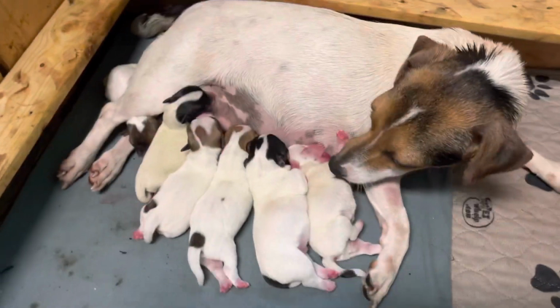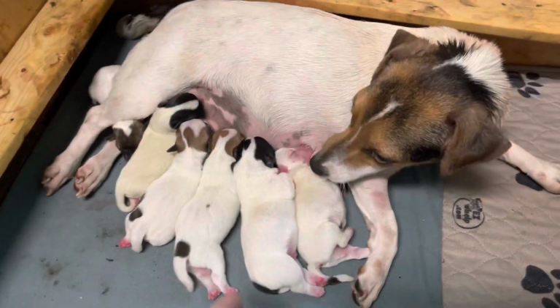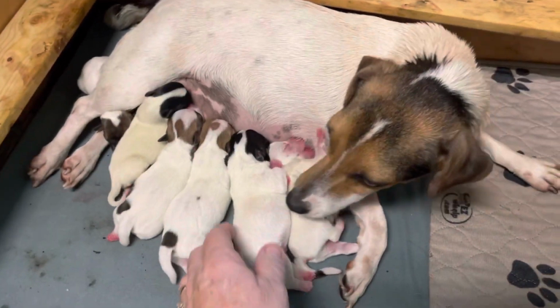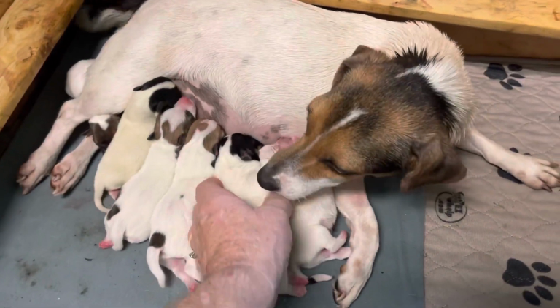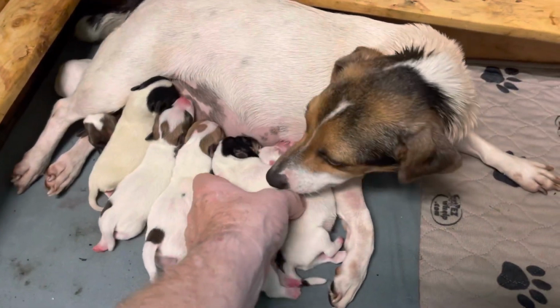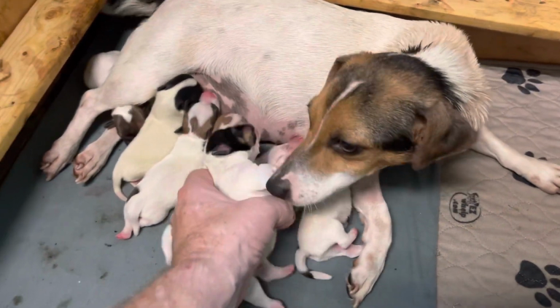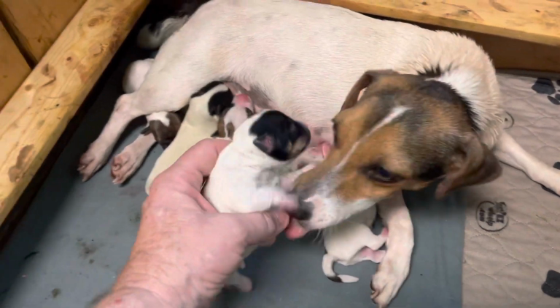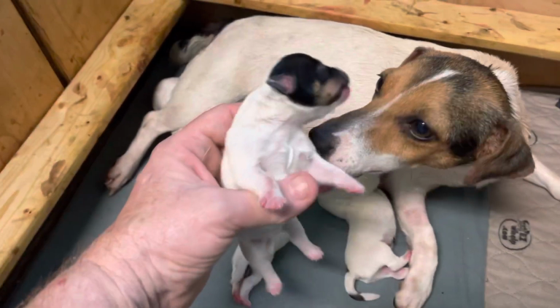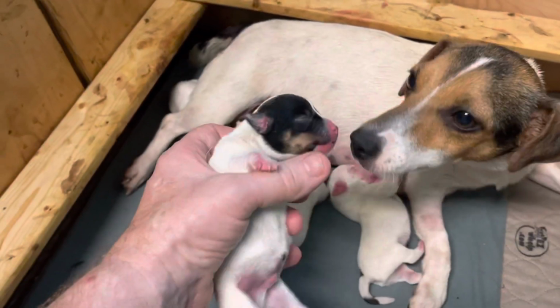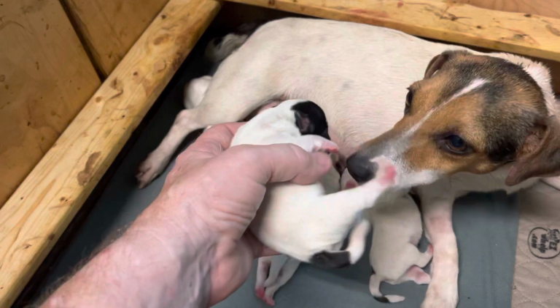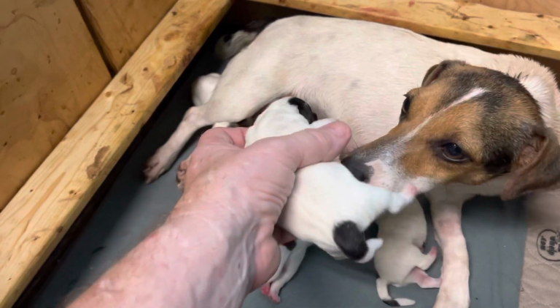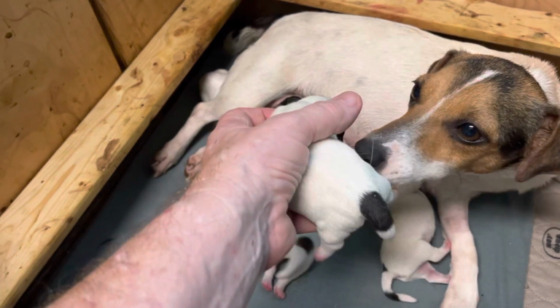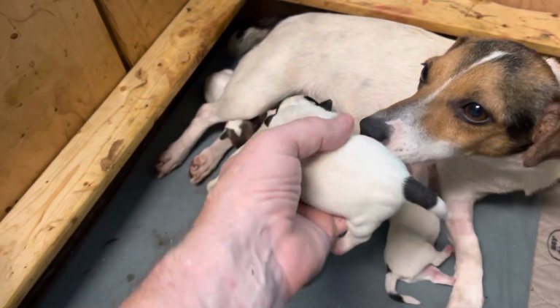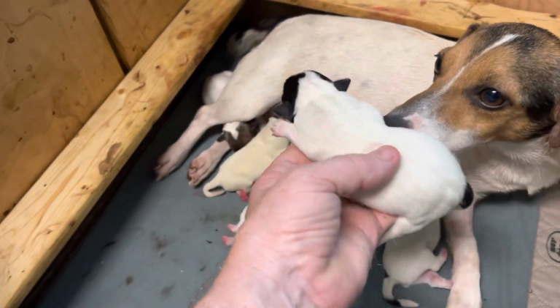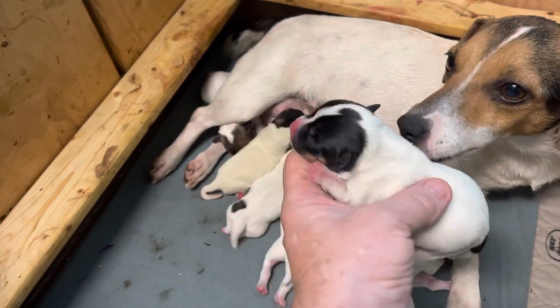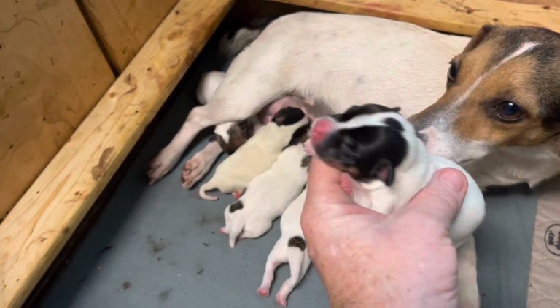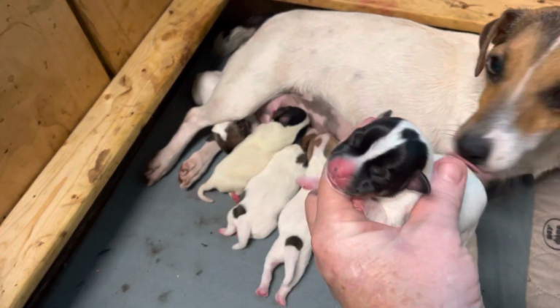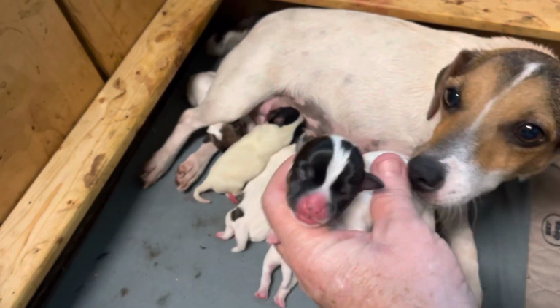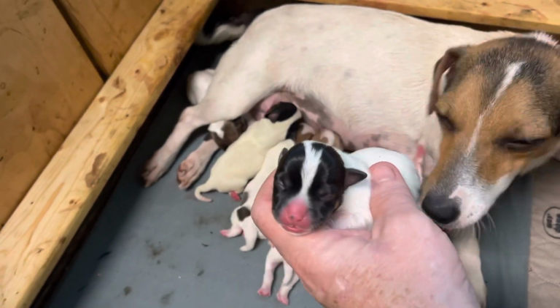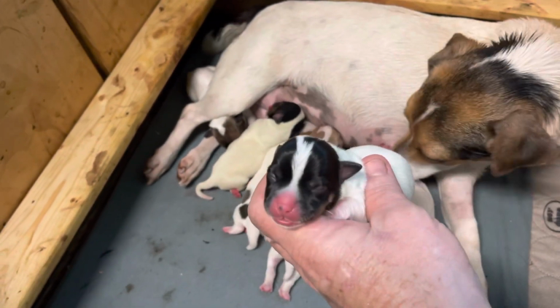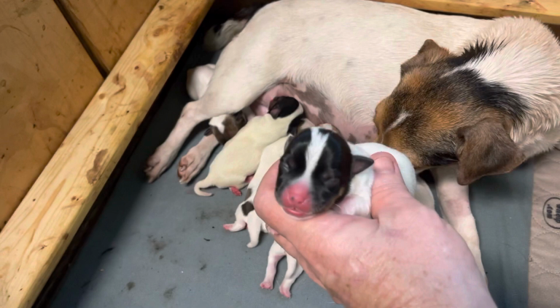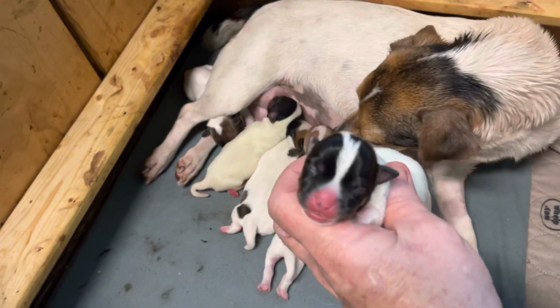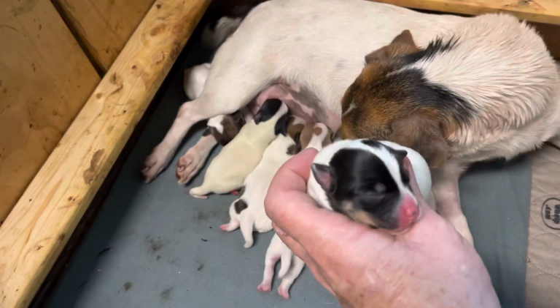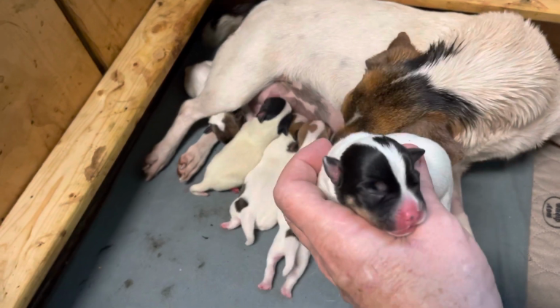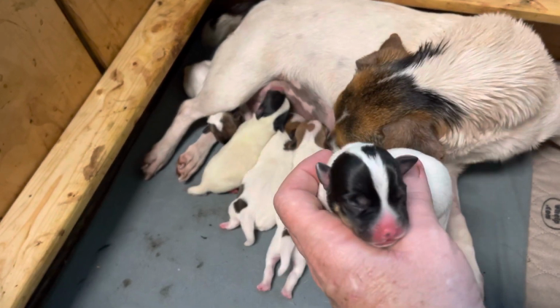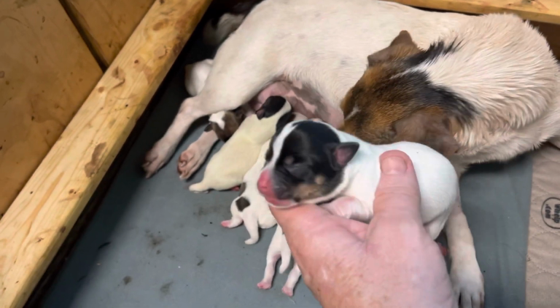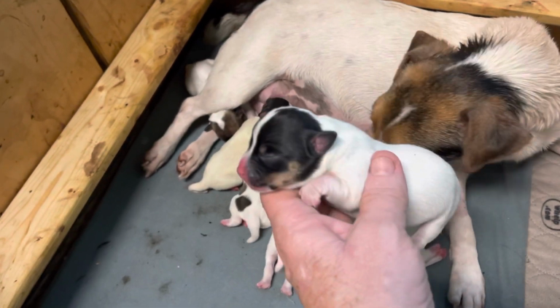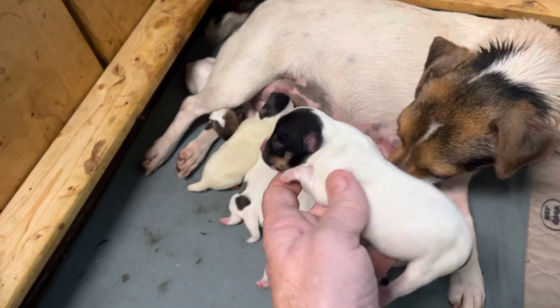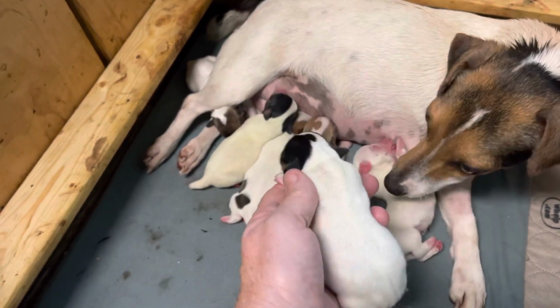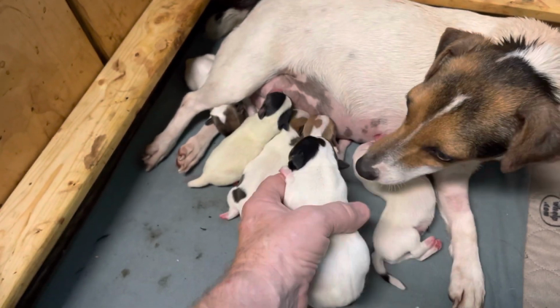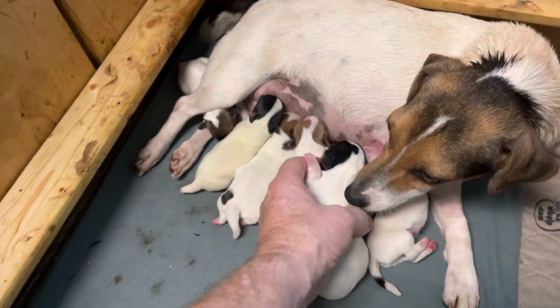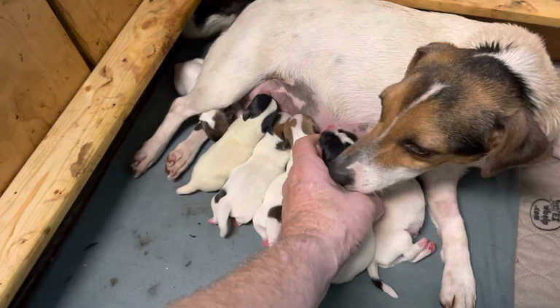This boy was big — he was the last one born. That's a boy. He's the biggest one and he's the last one born.